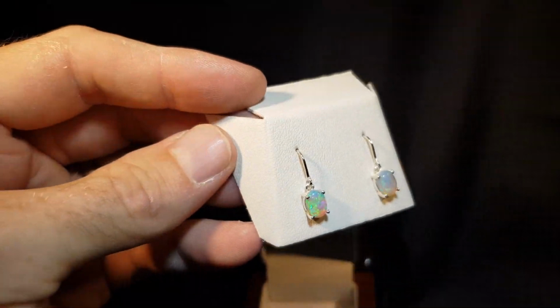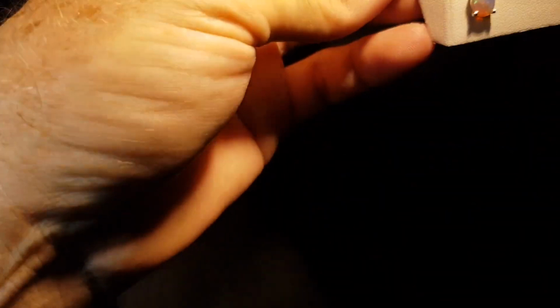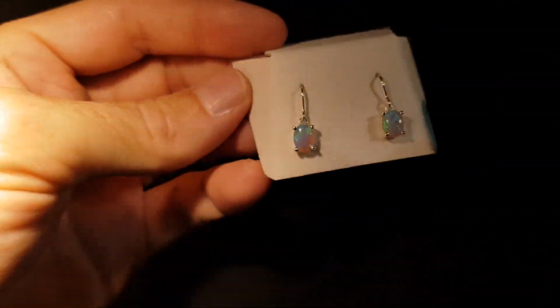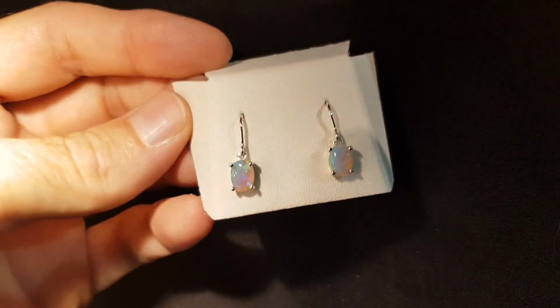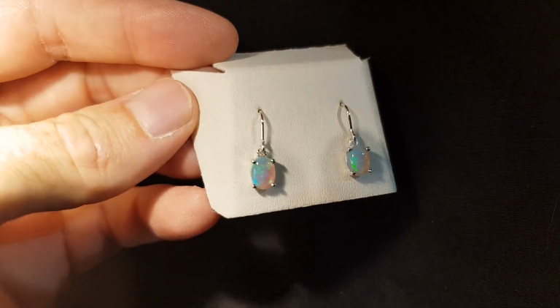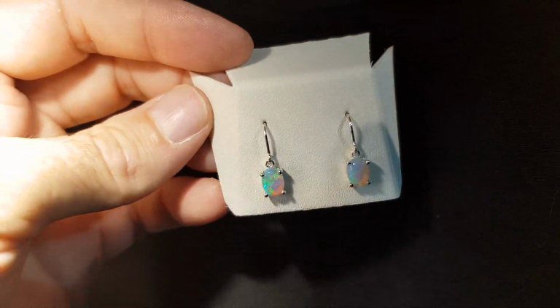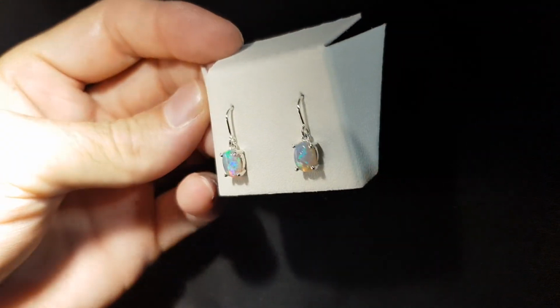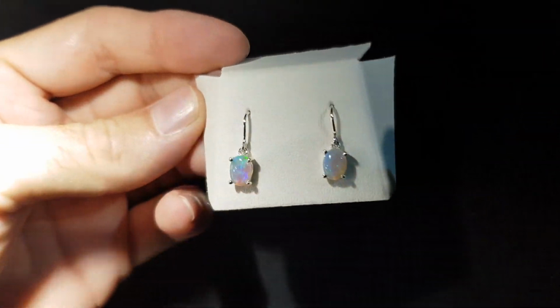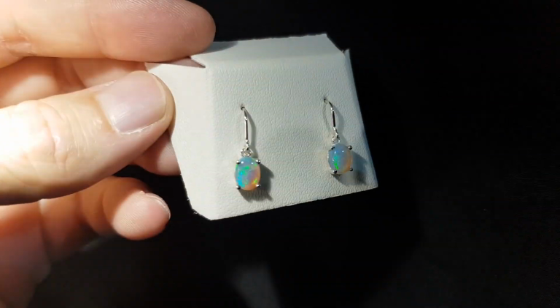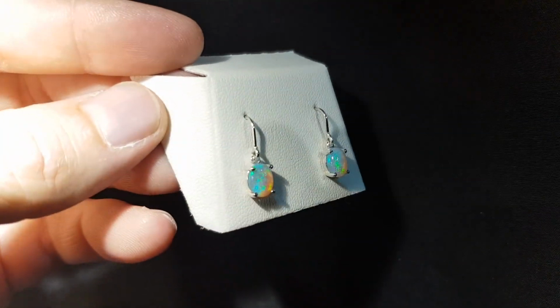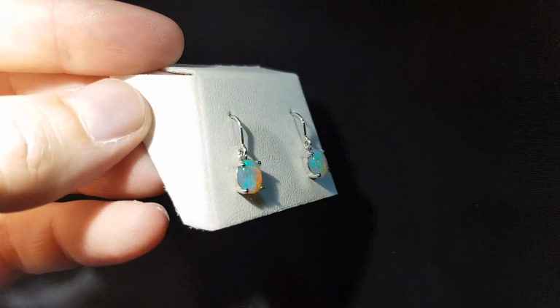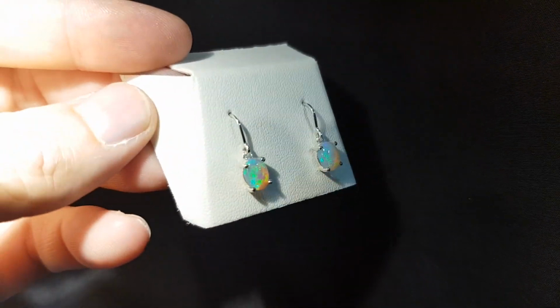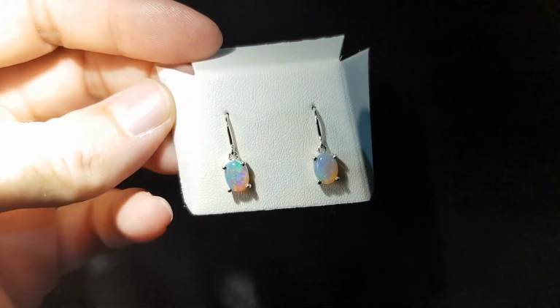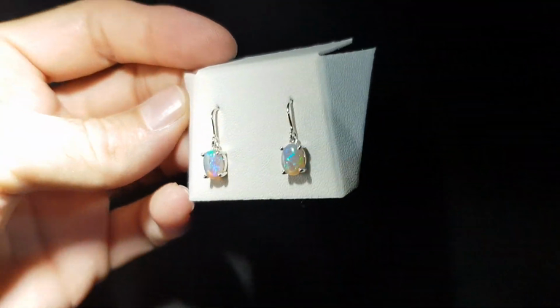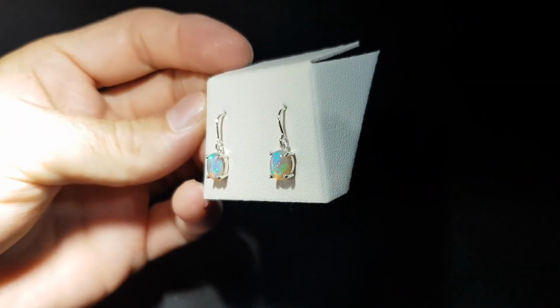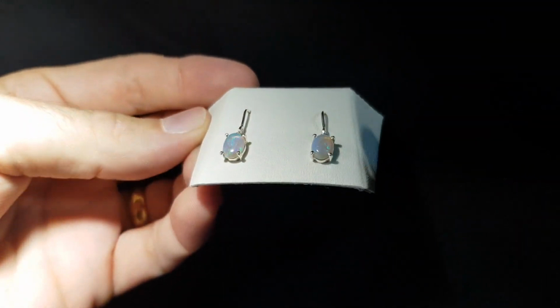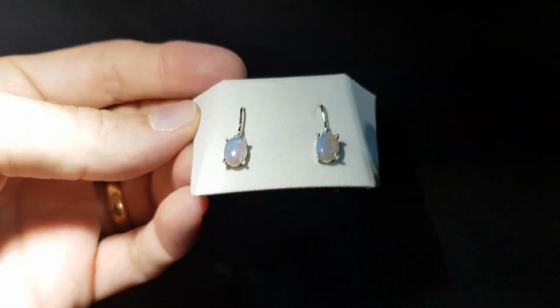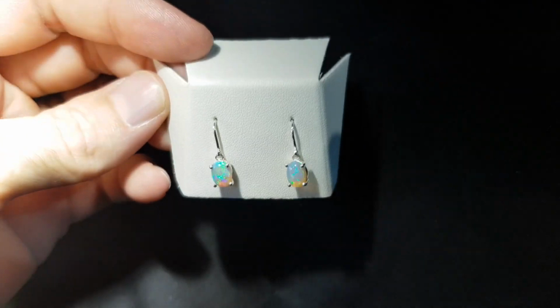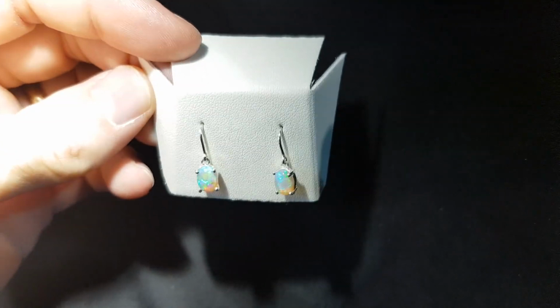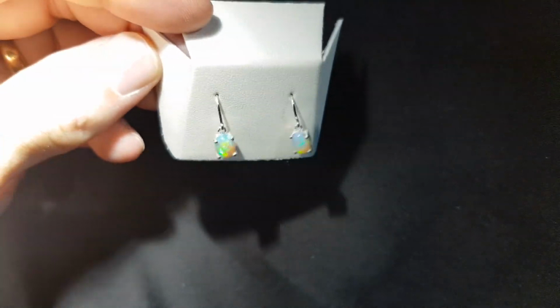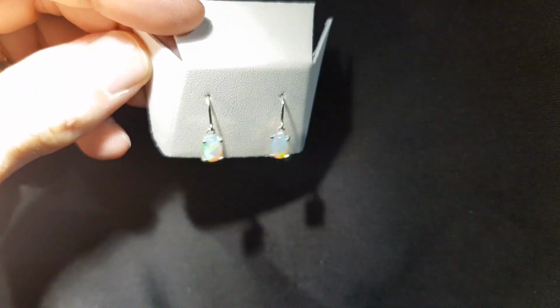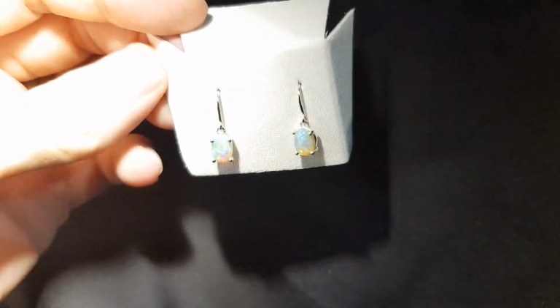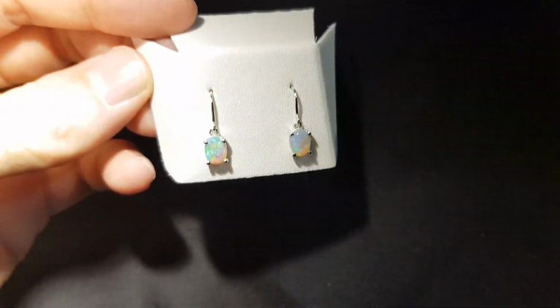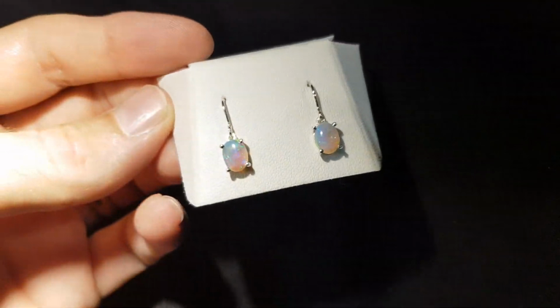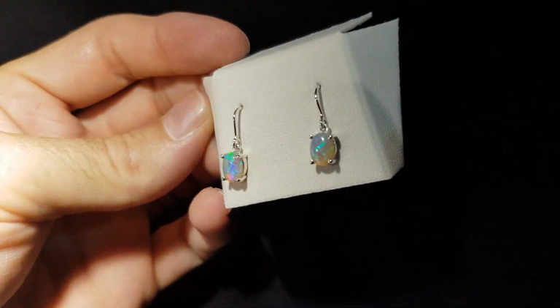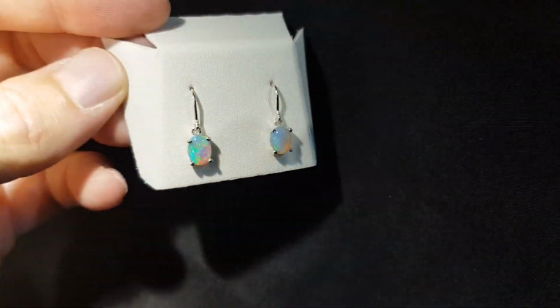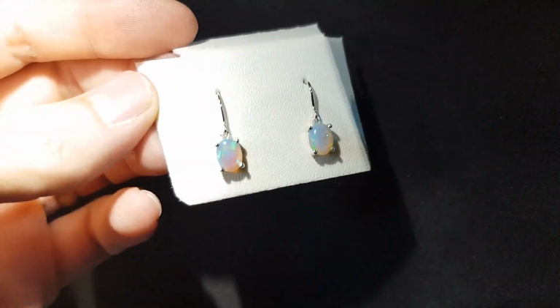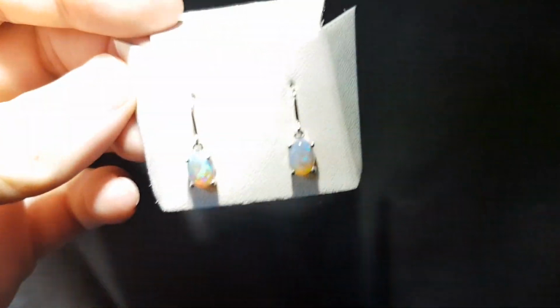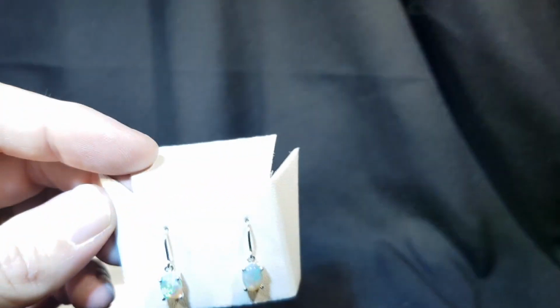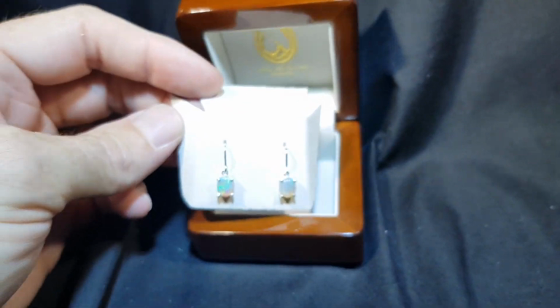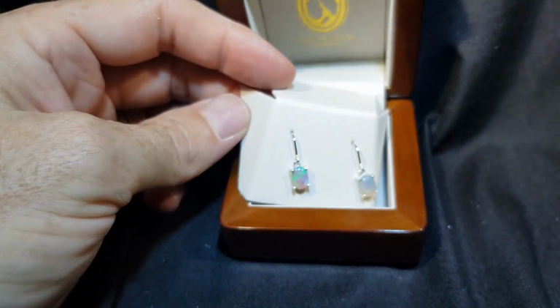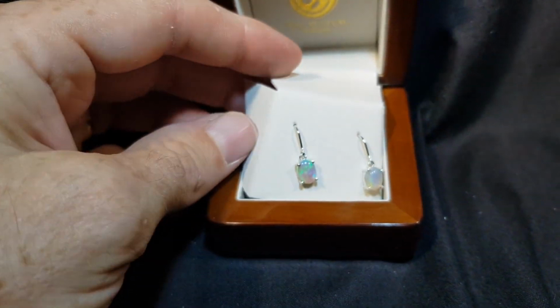I'll show you these in the low light. This type of opal — the light opals — are so good in low light. They're very pretty. Just imagine them hanging from your ears; they're fantastic color.